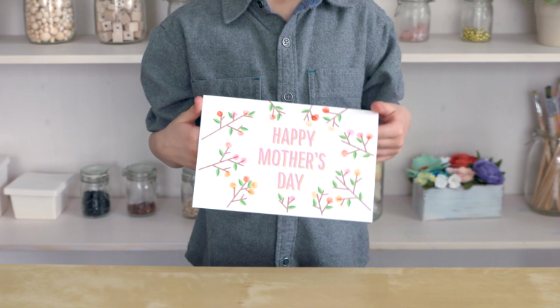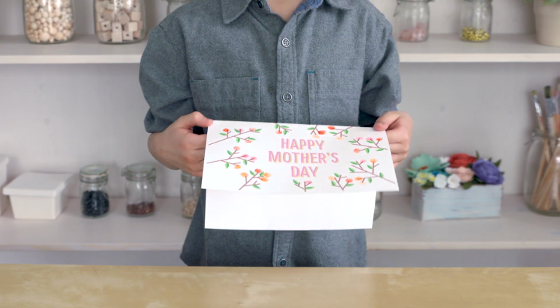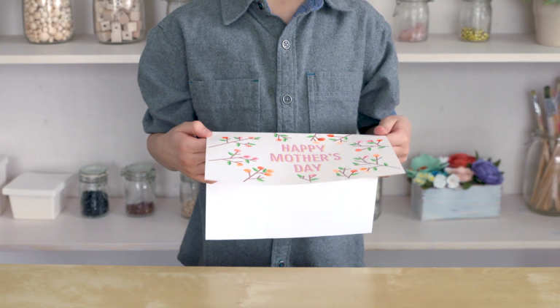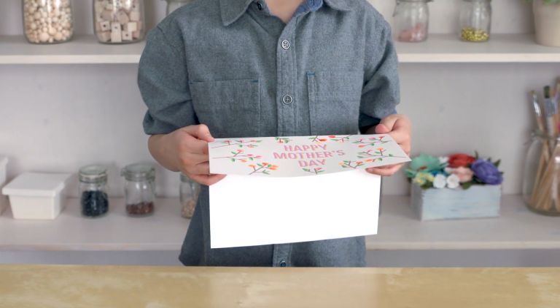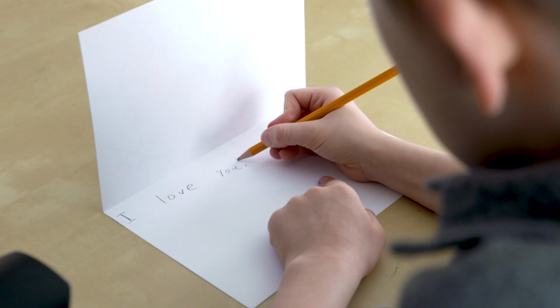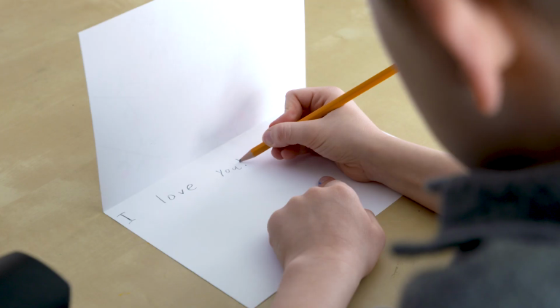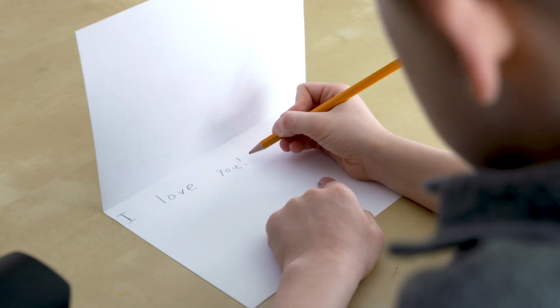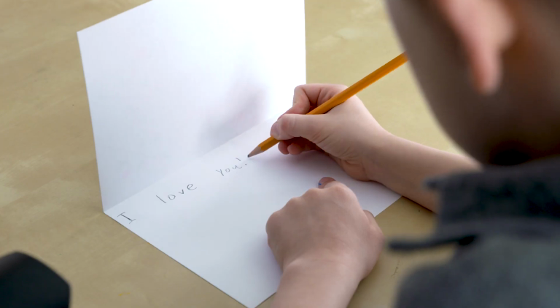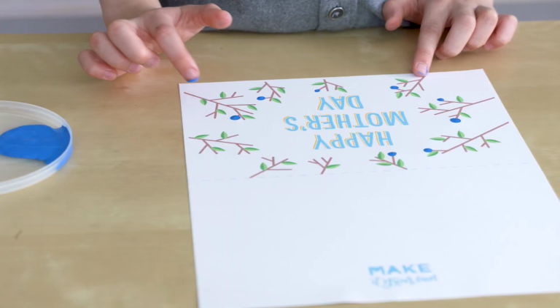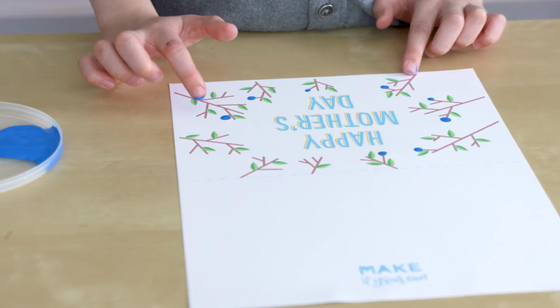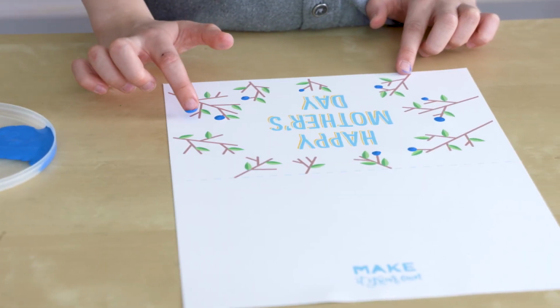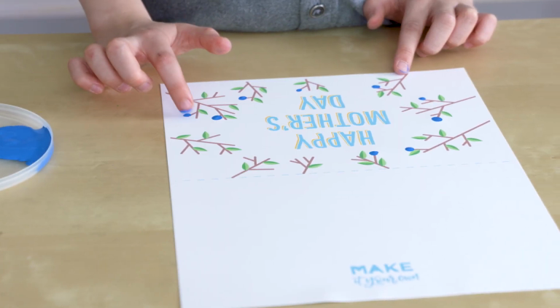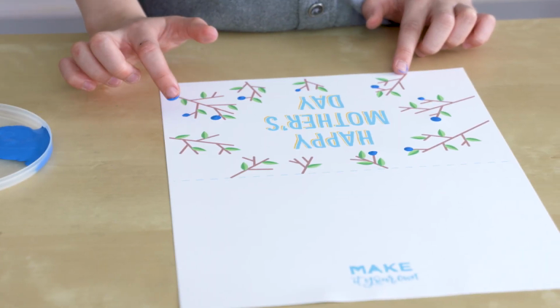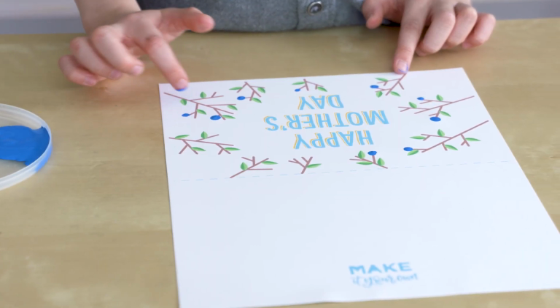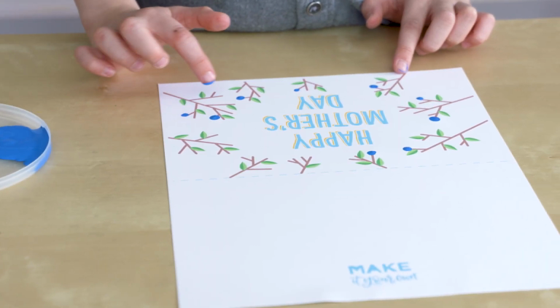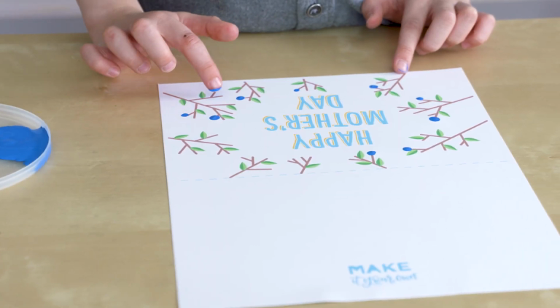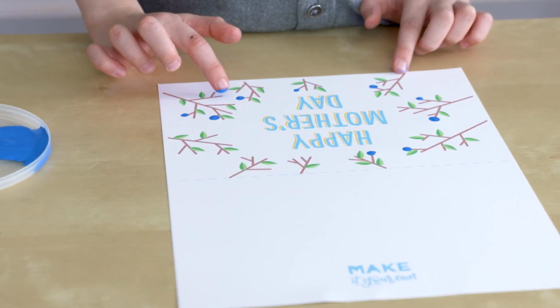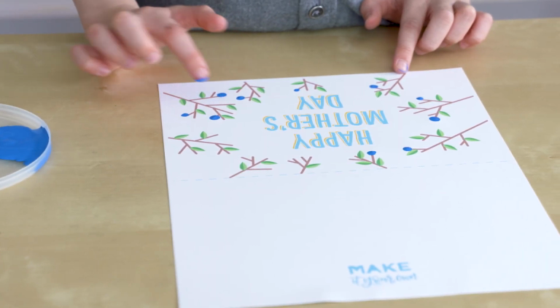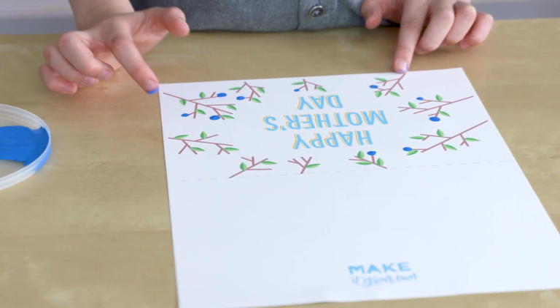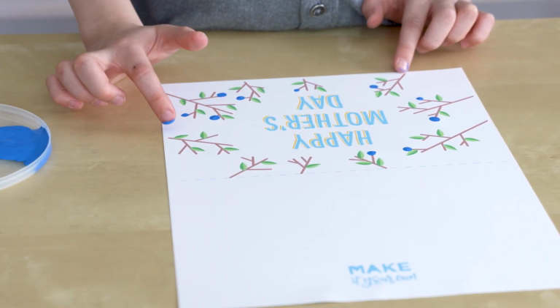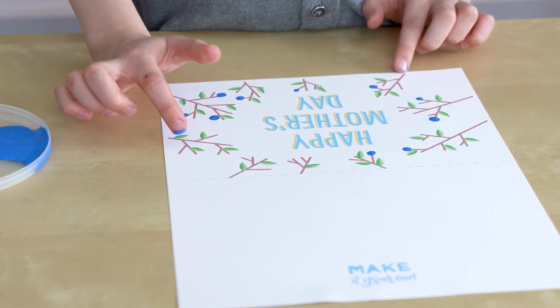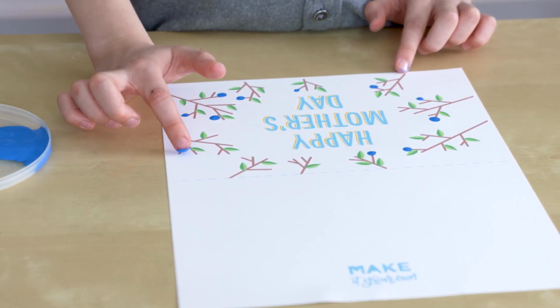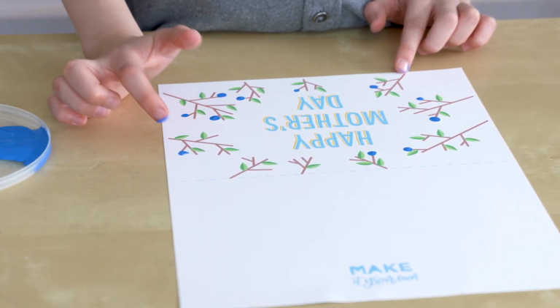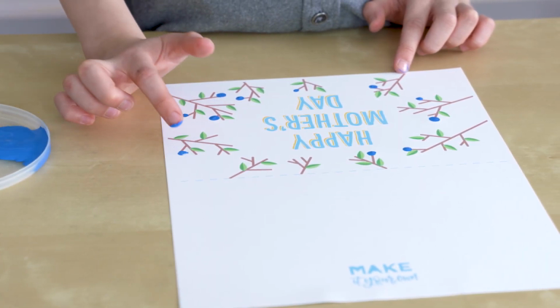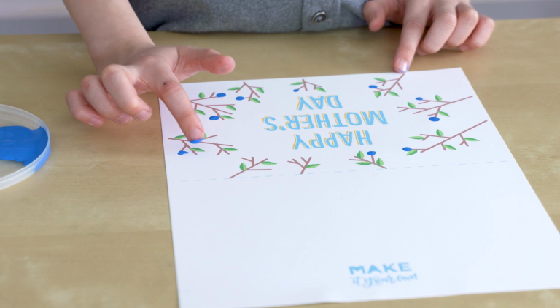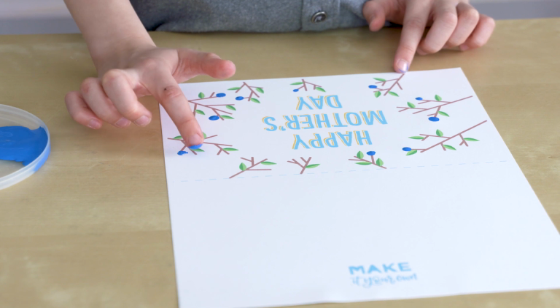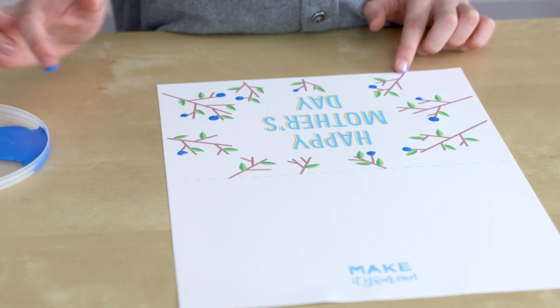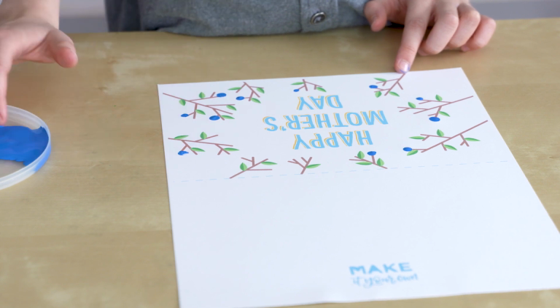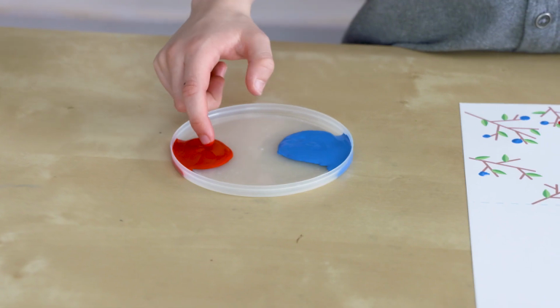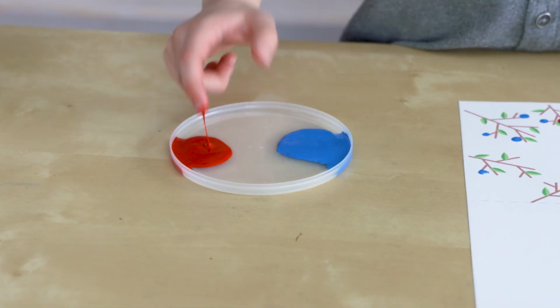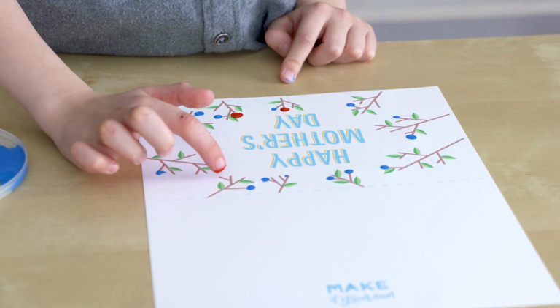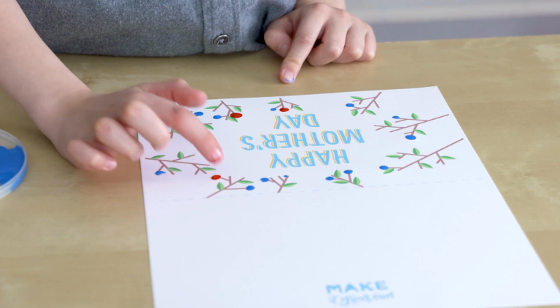write a special message inside. This card's going to be for my mom. Now we're going to do red.